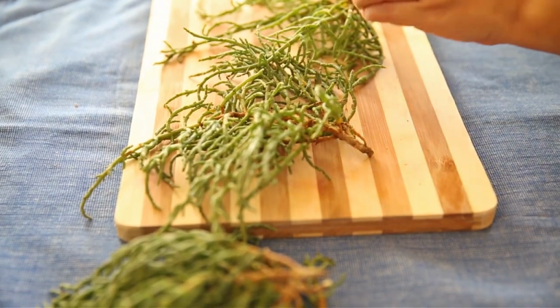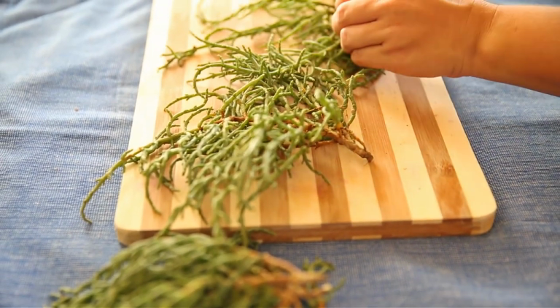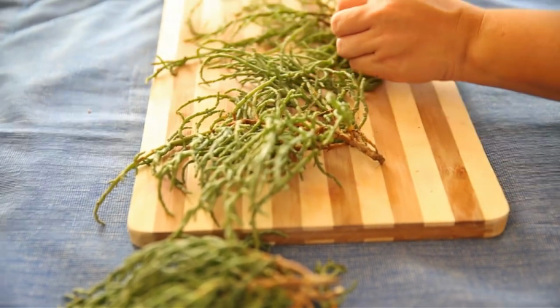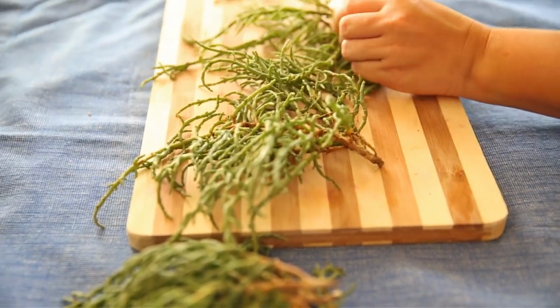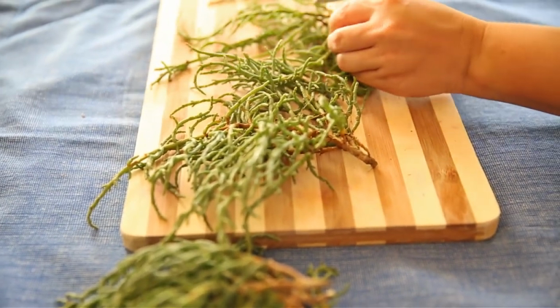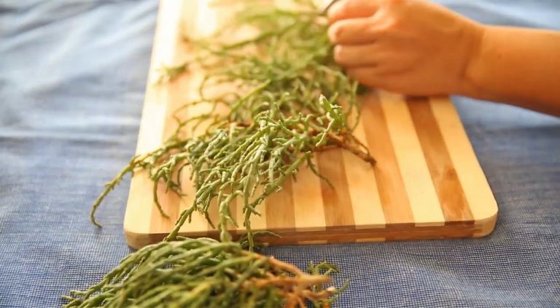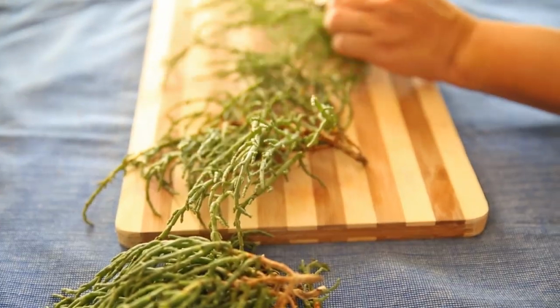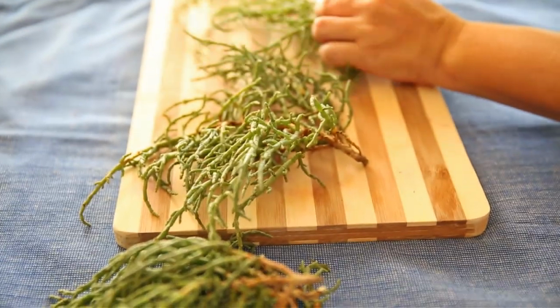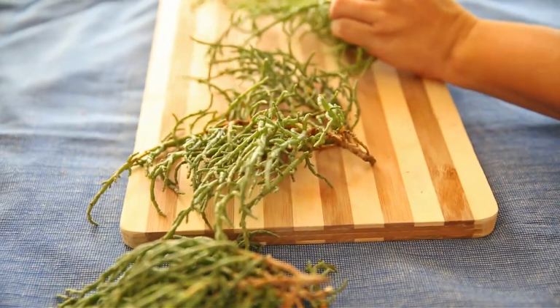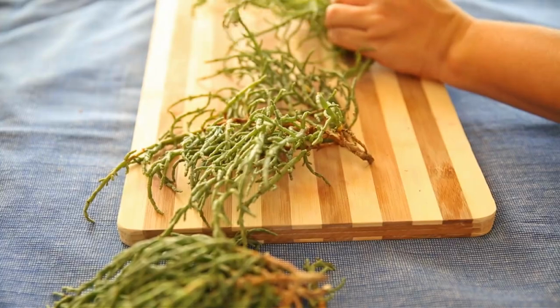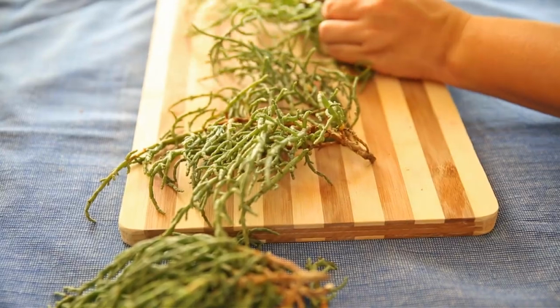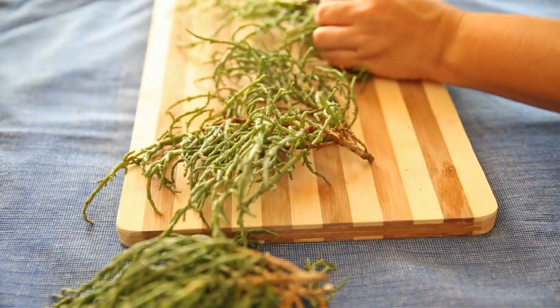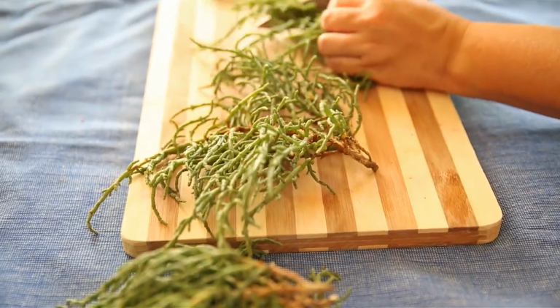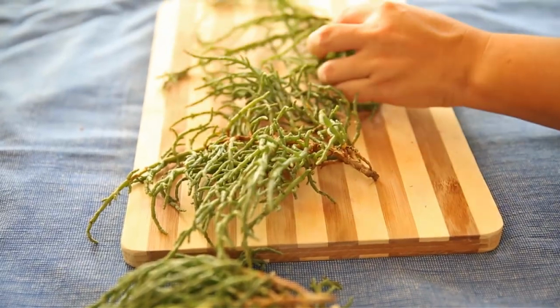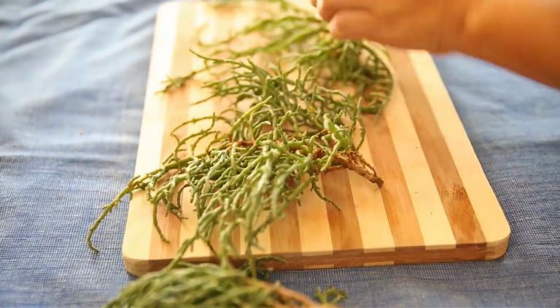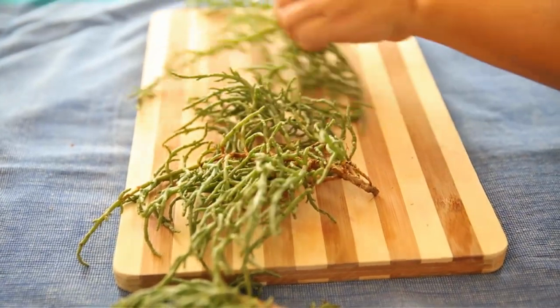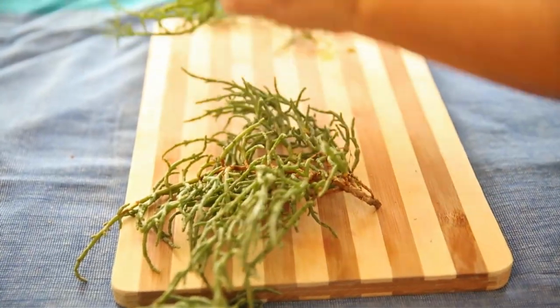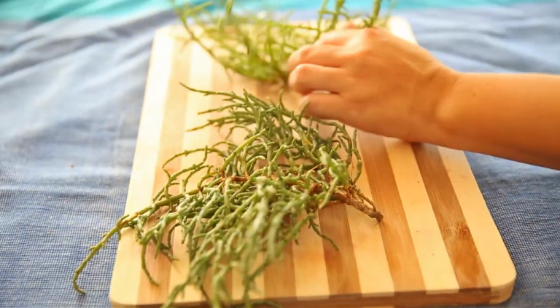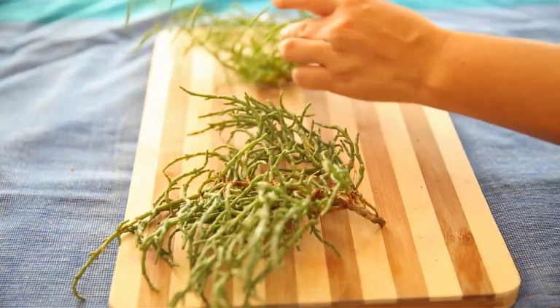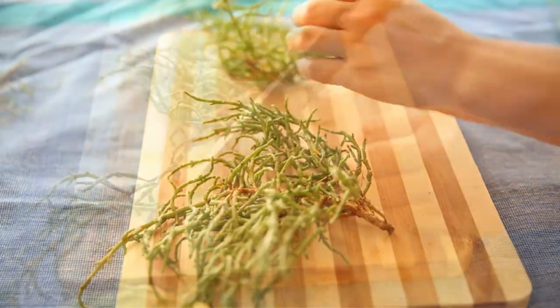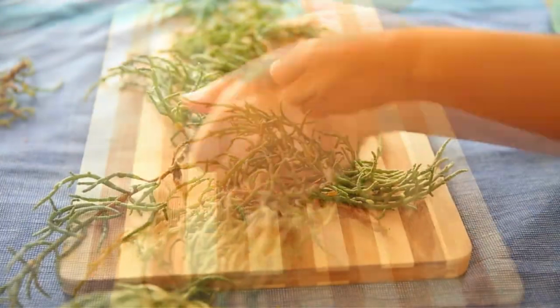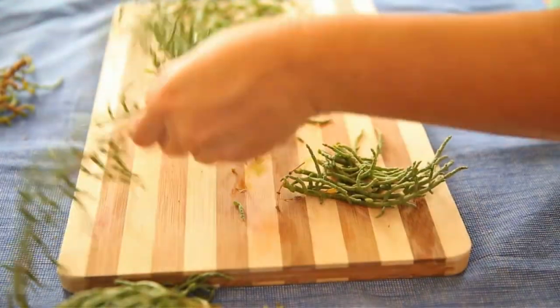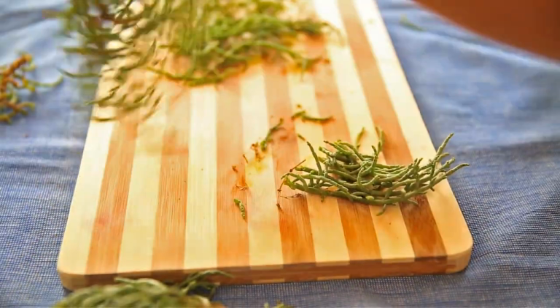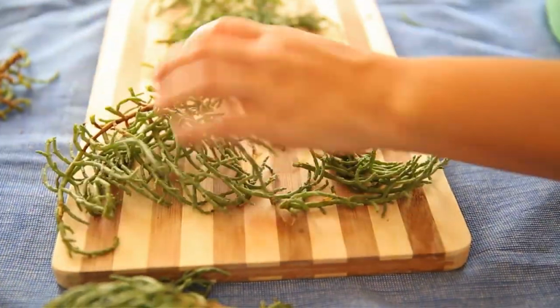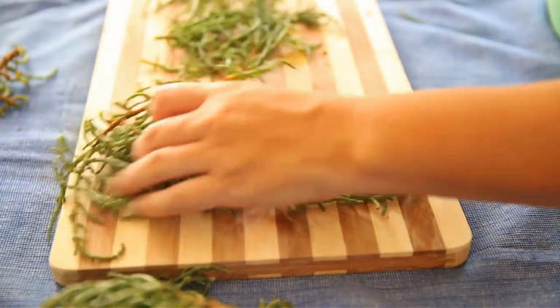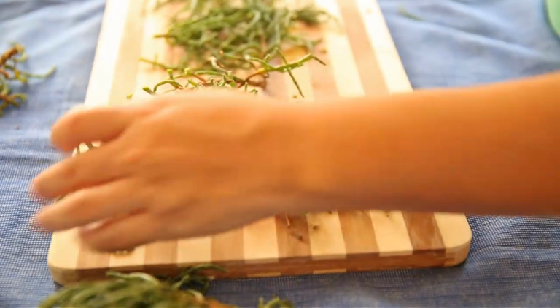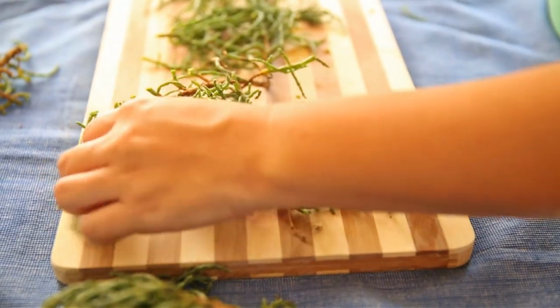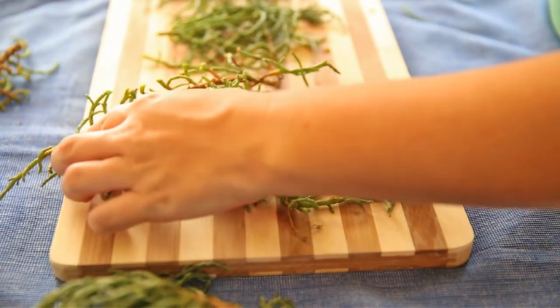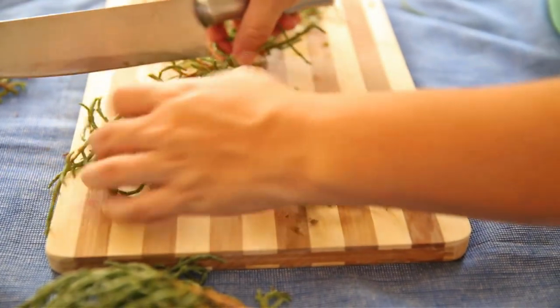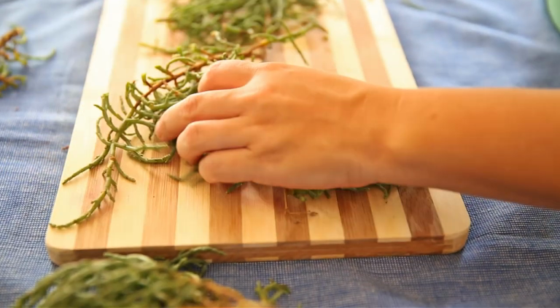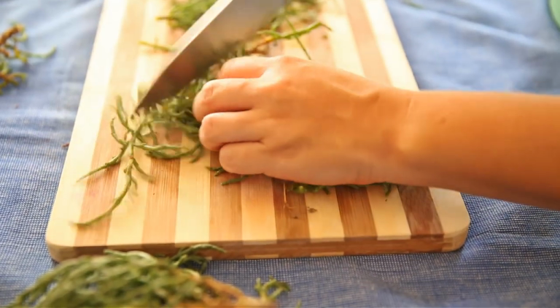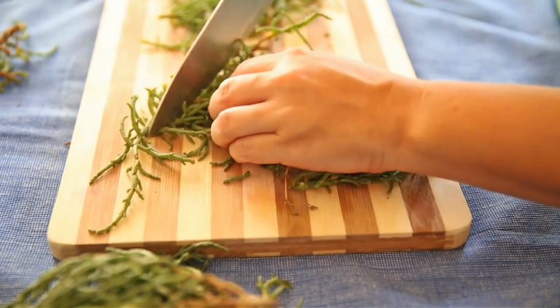When you first prepare the sea beans, you need to cut the woody stem away from the actual beans that you'll be putting in the pot. The stems might feel a little hard, so just grab the beans and give them a good chop with your knife.